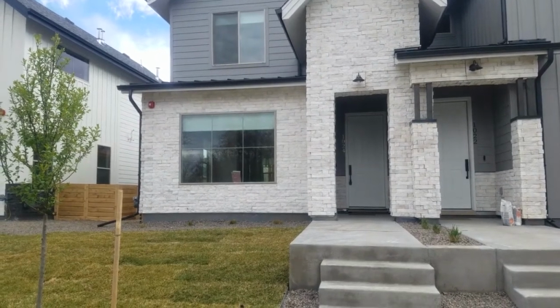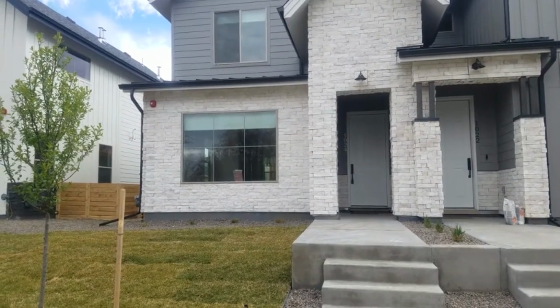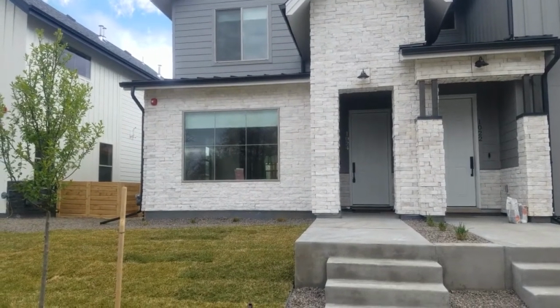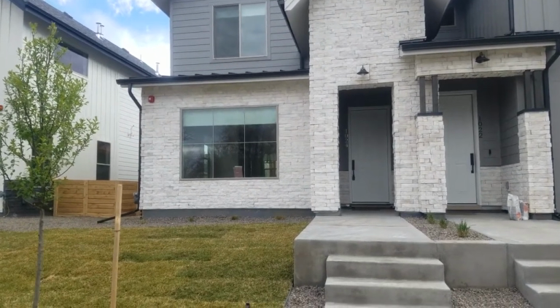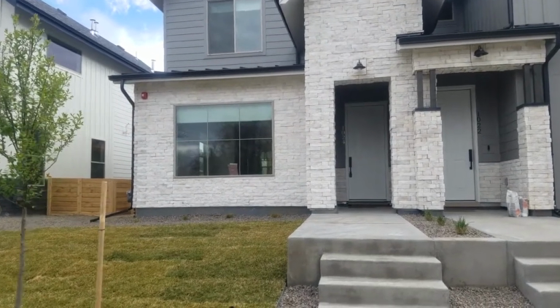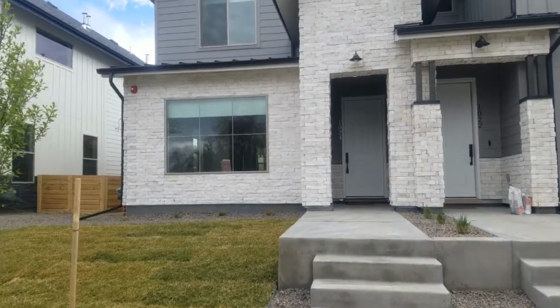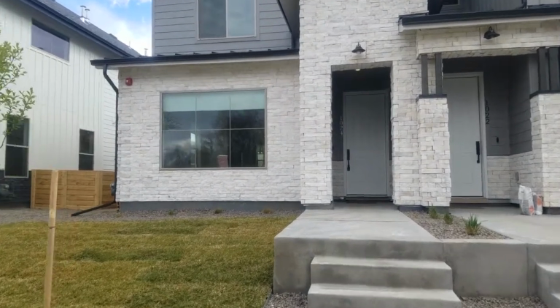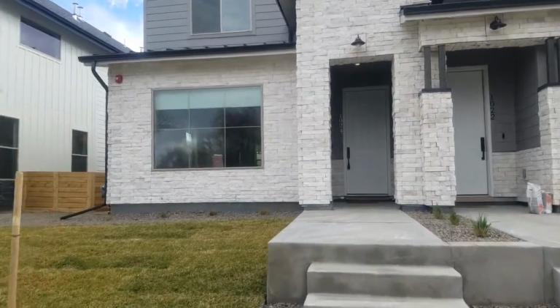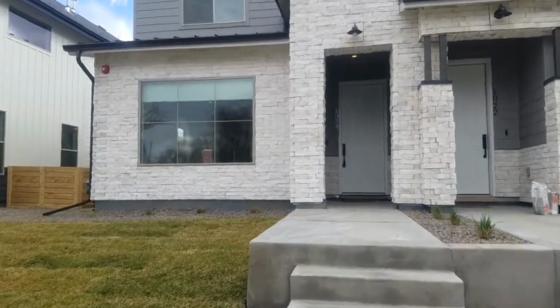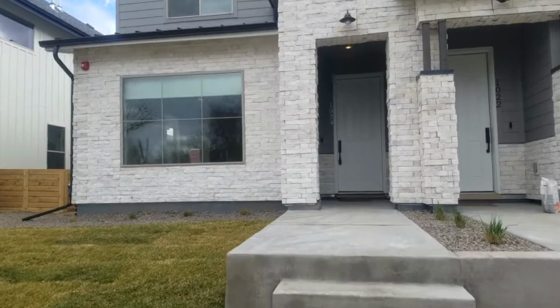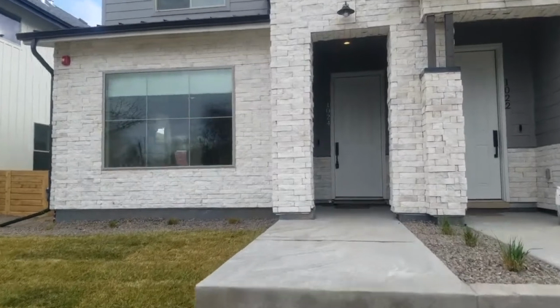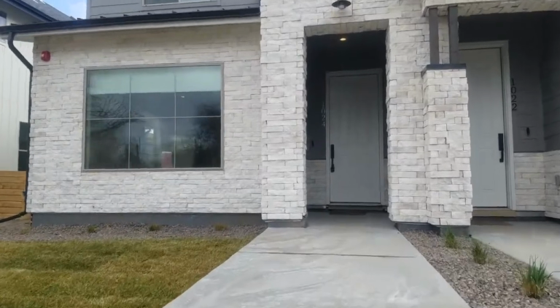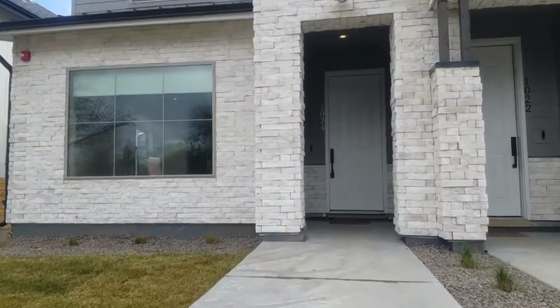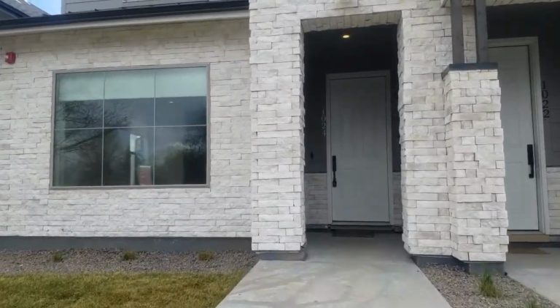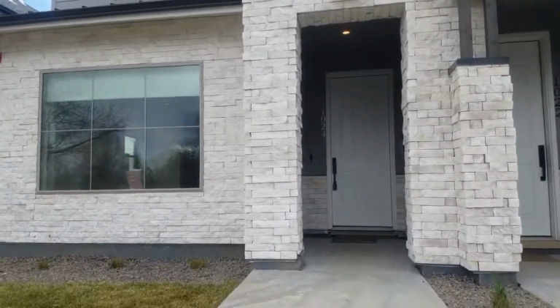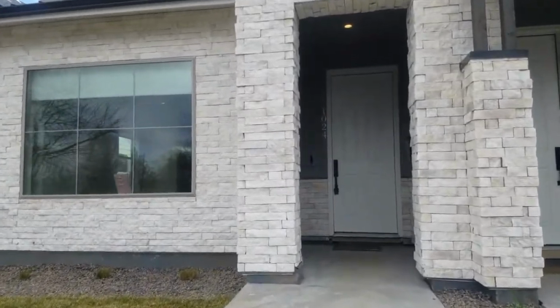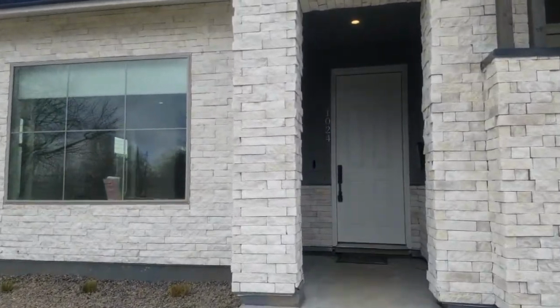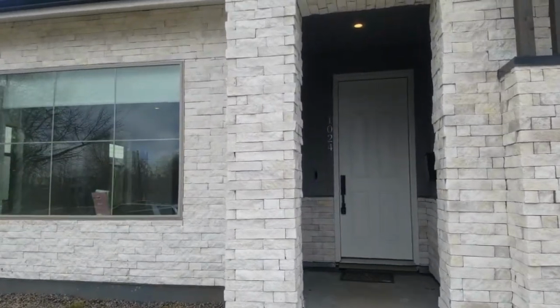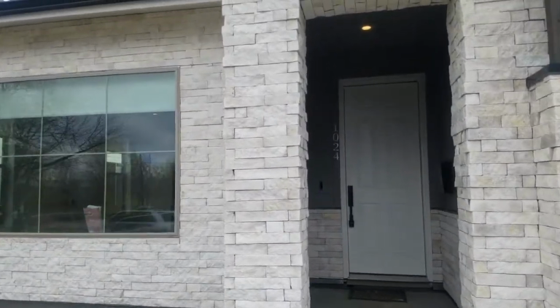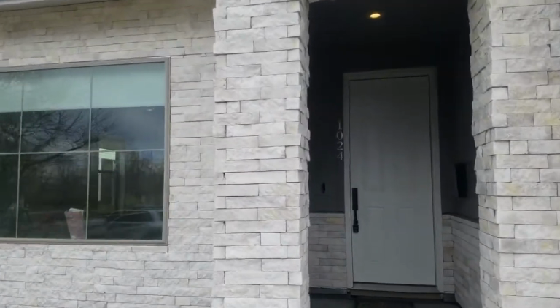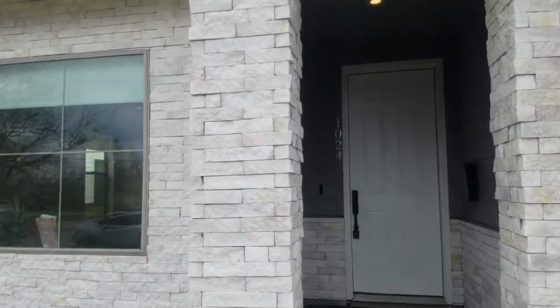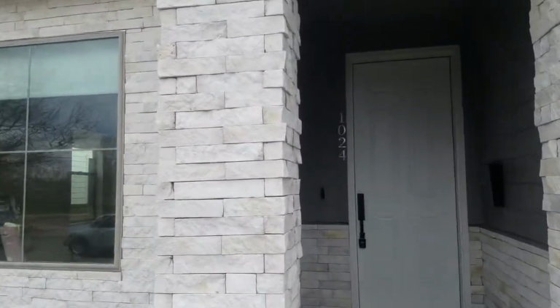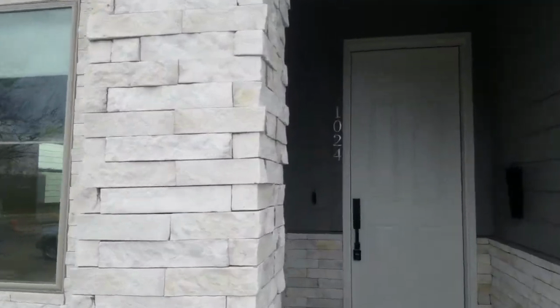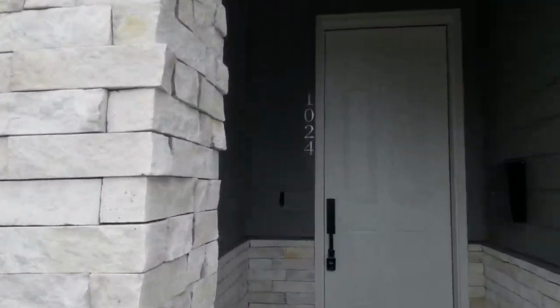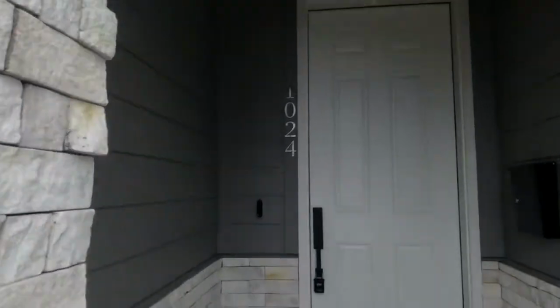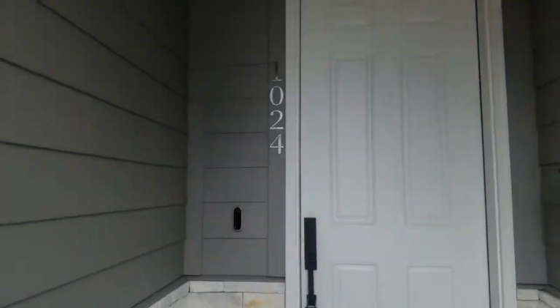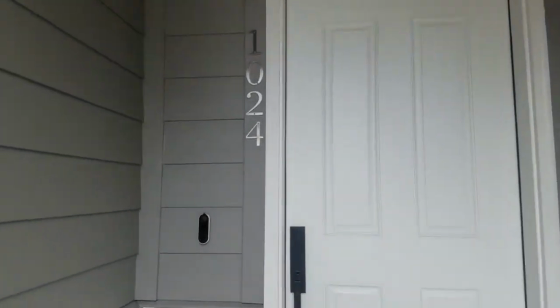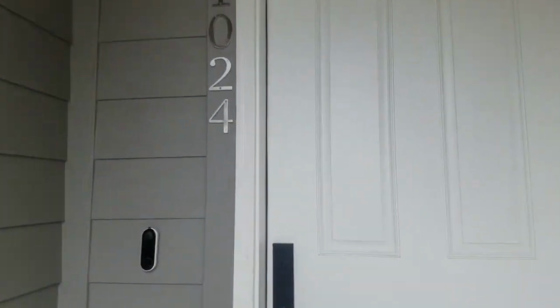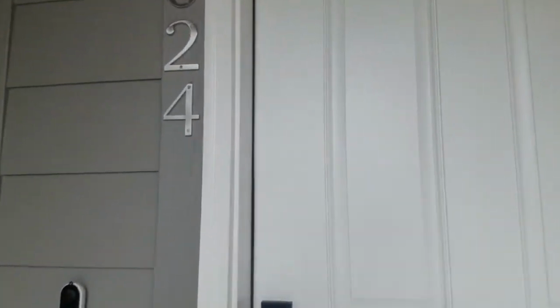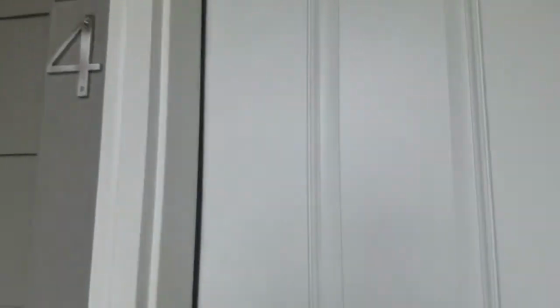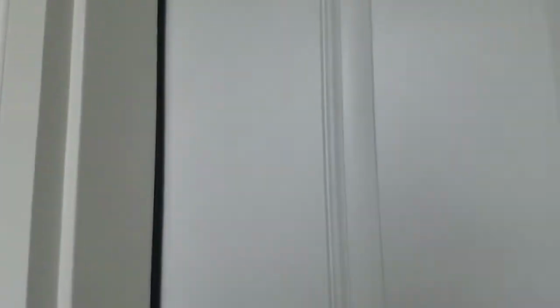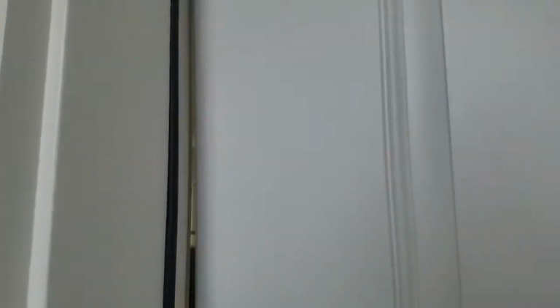Hey guys, let's do a quick little video here. This is 1024 Rec Street in Louisville, Colorado — it's old town. This is a half duplex, so let's just run through this one real quick.